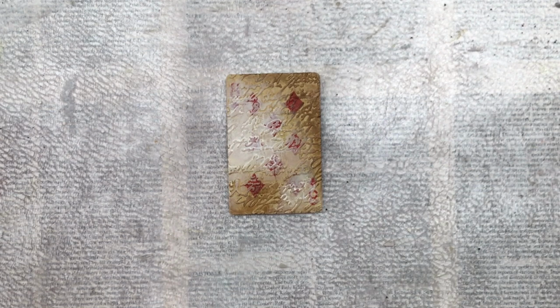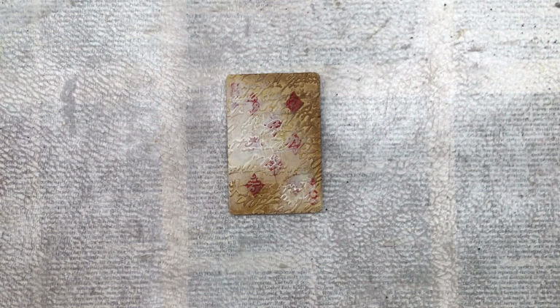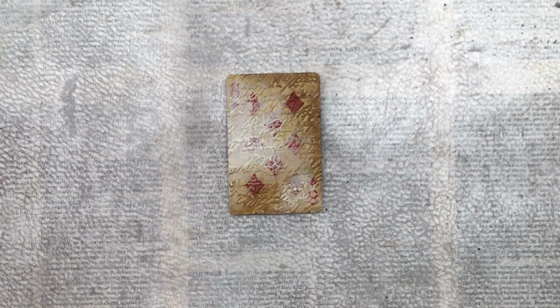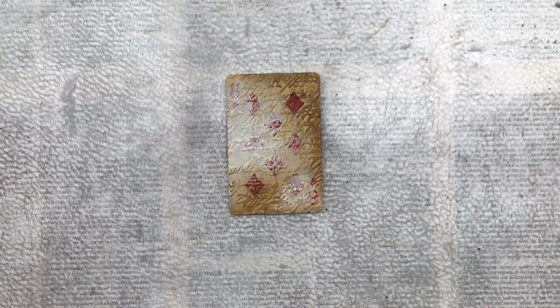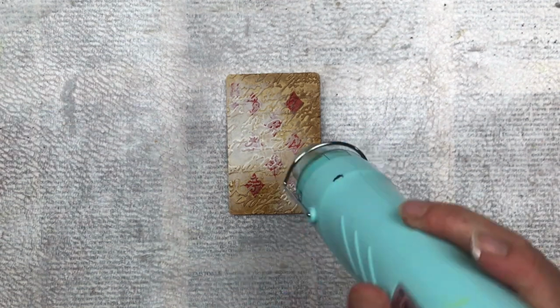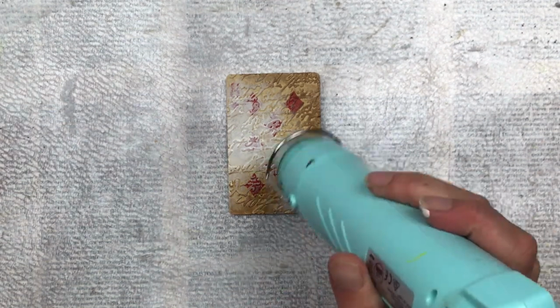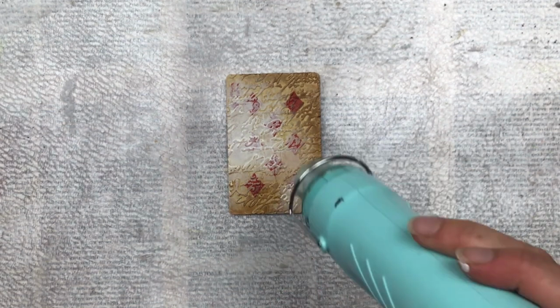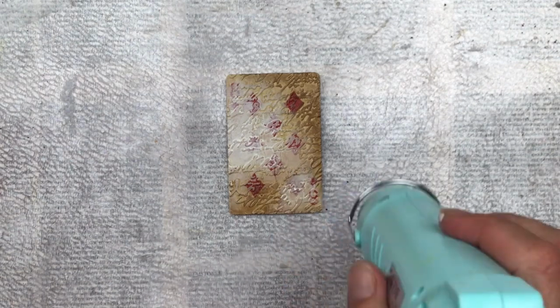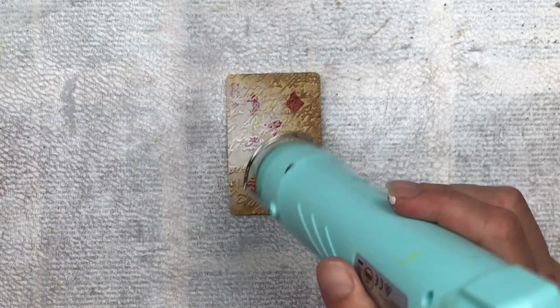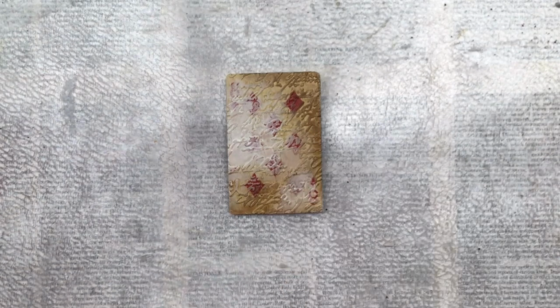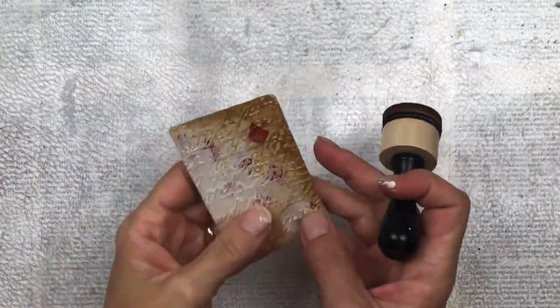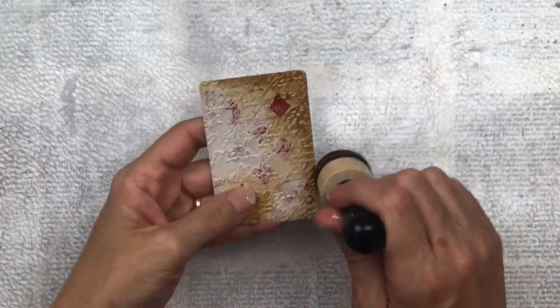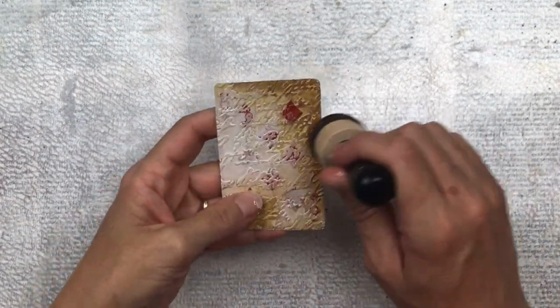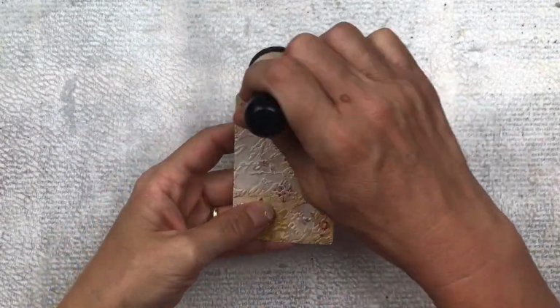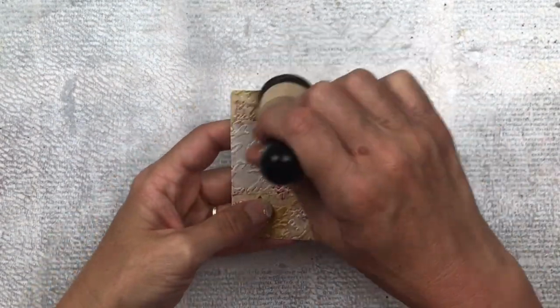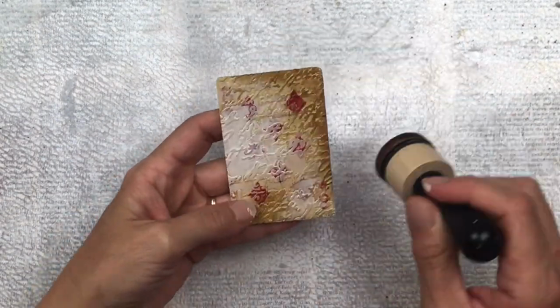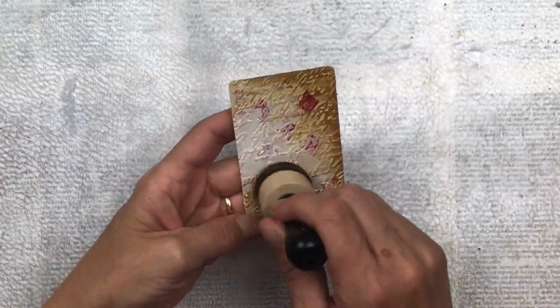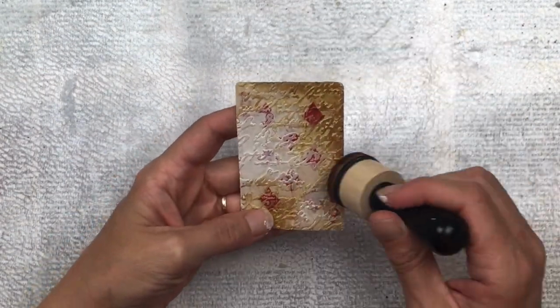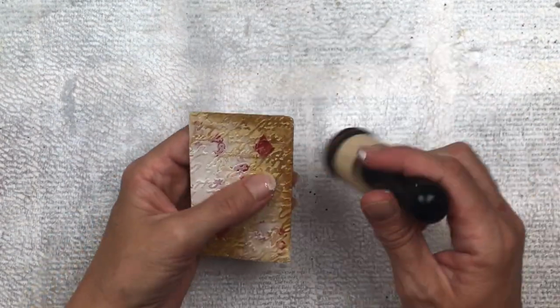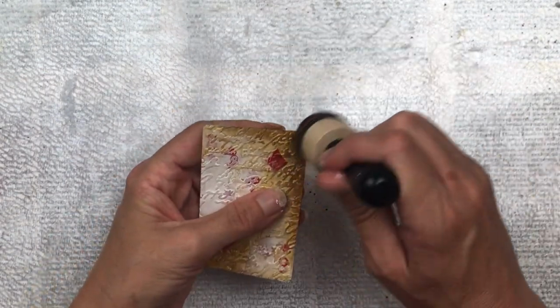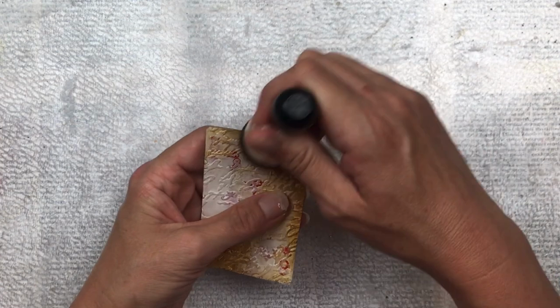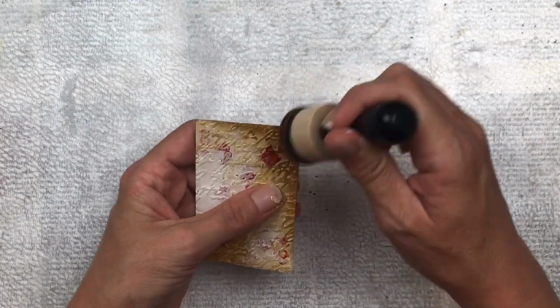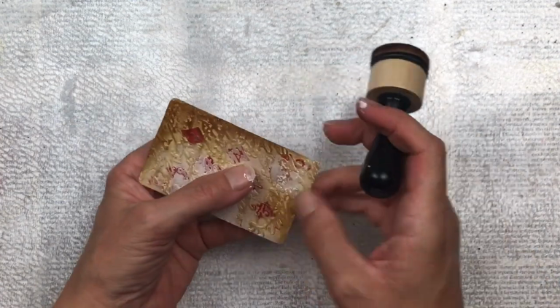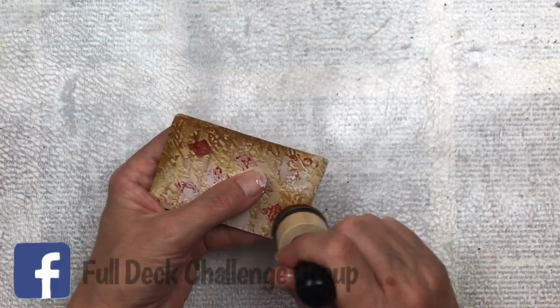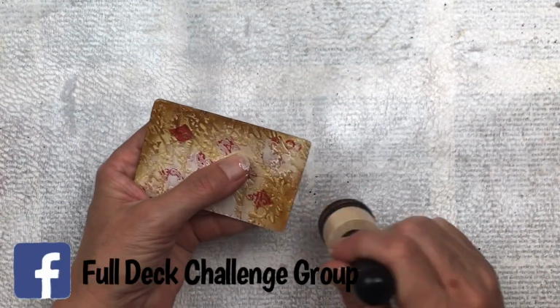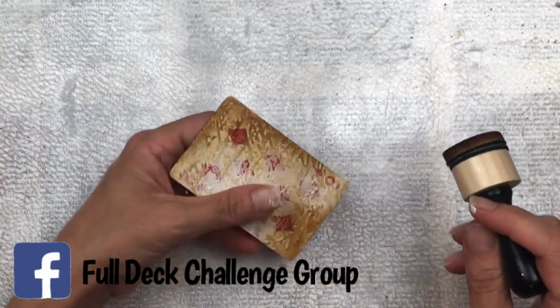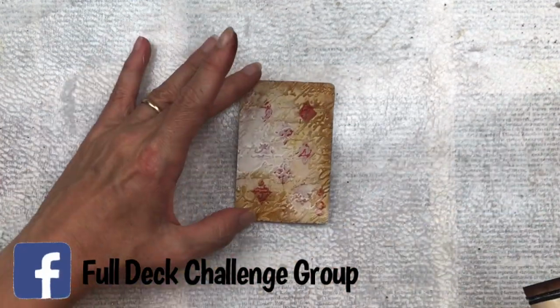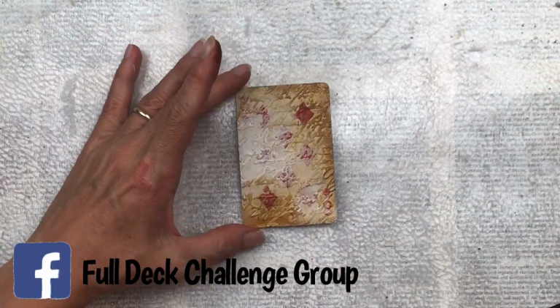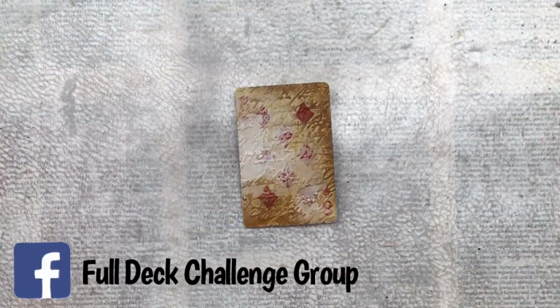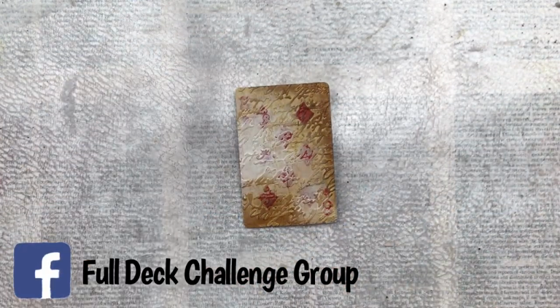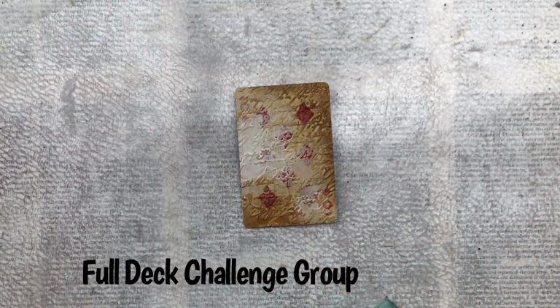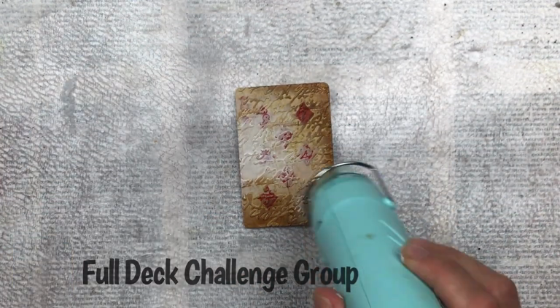It's not too late to join in the Full Deck Challenge — it's a great way to work outside your comfort zone and try new techniques. If you're on Facebook you can find my group there, just search Full Deck Challenge group.